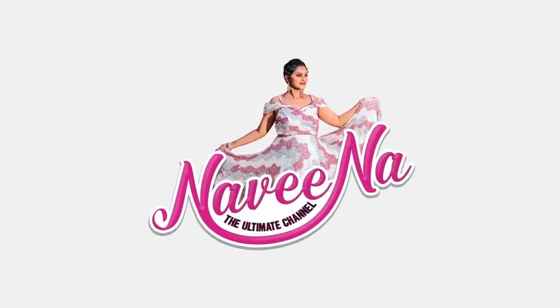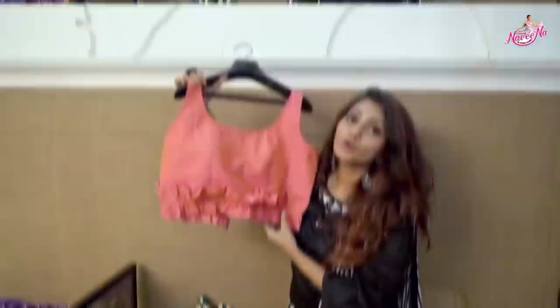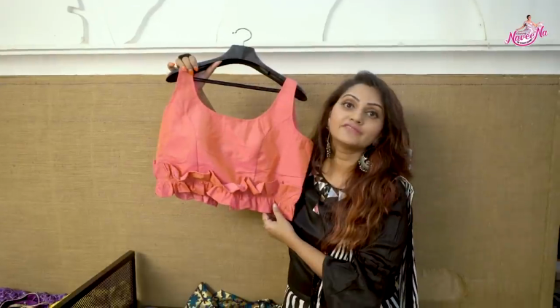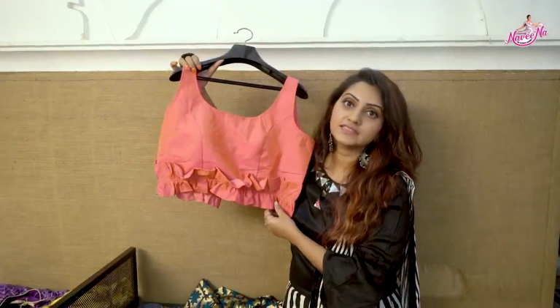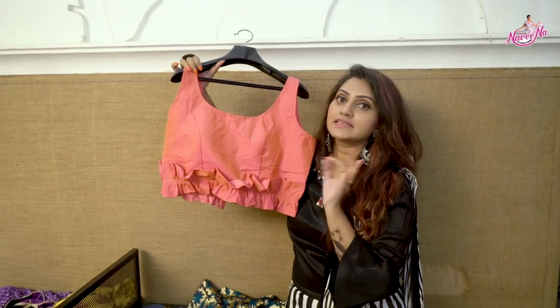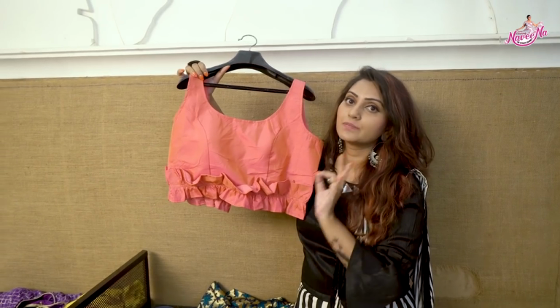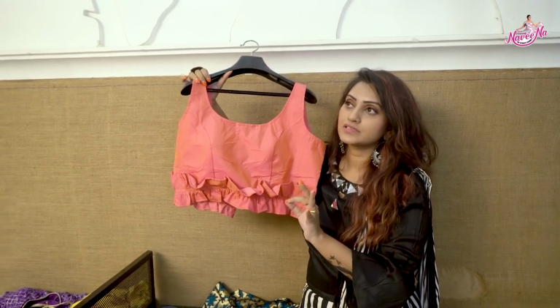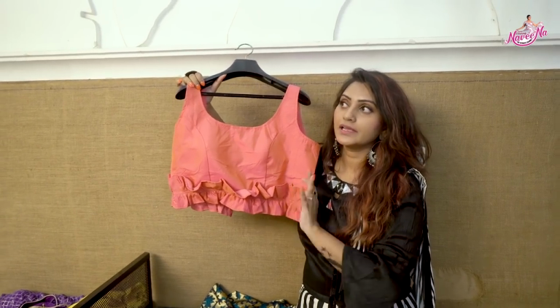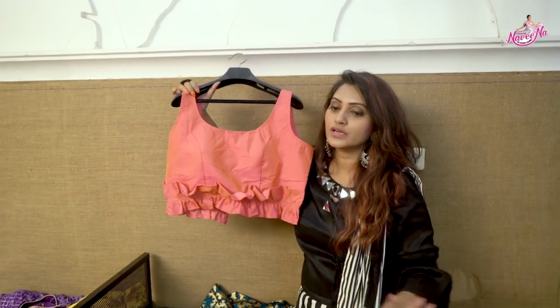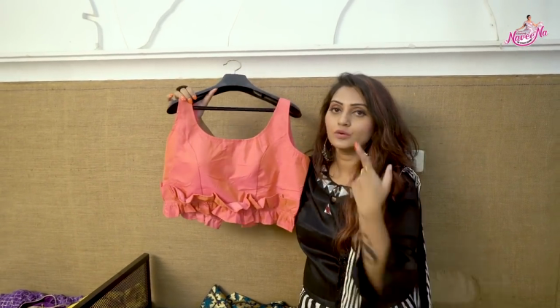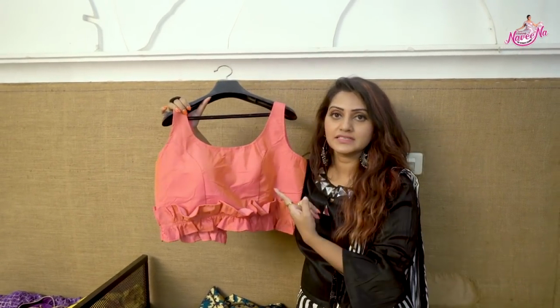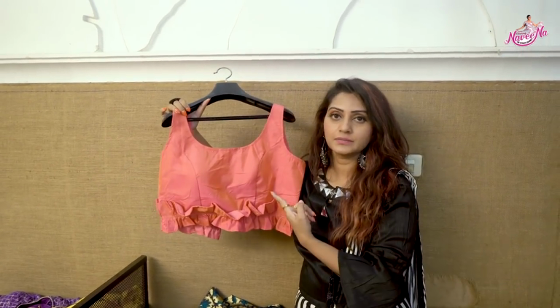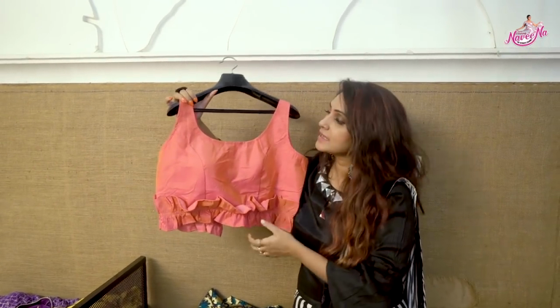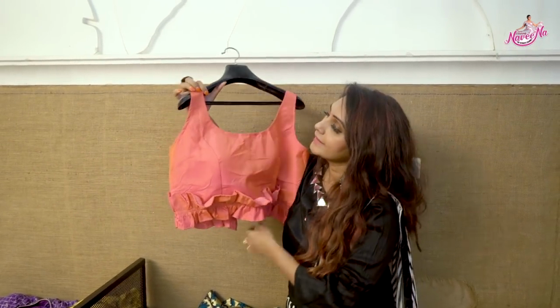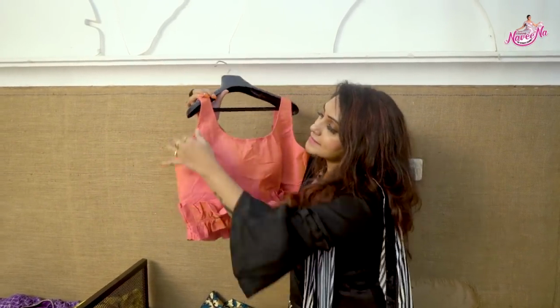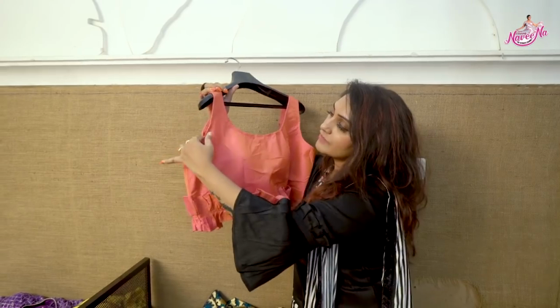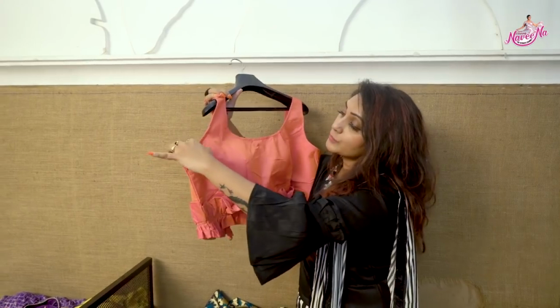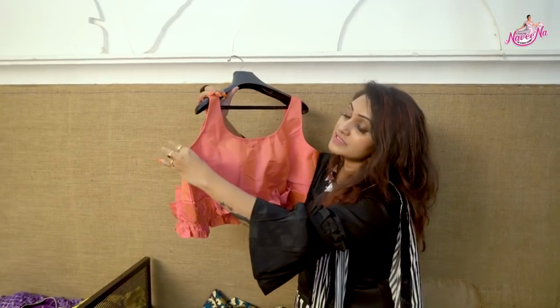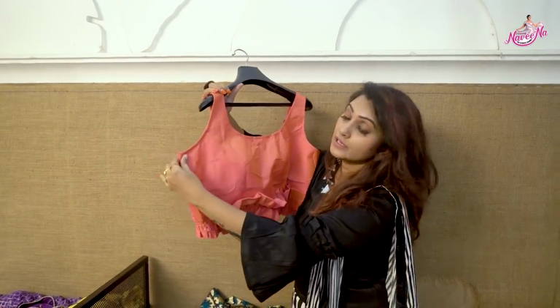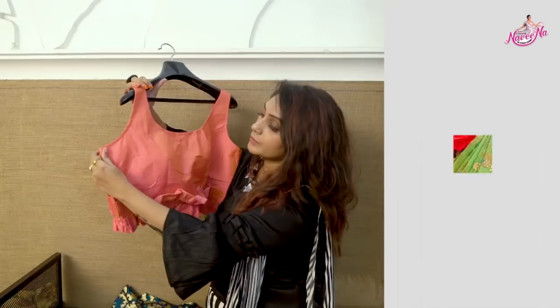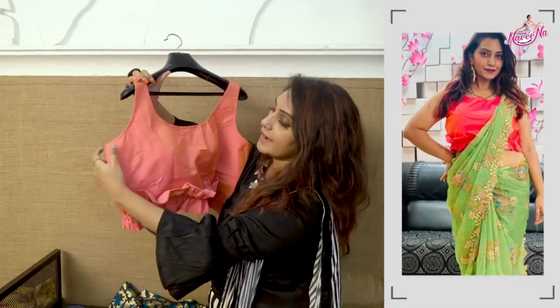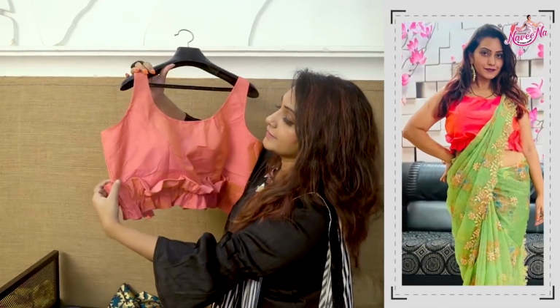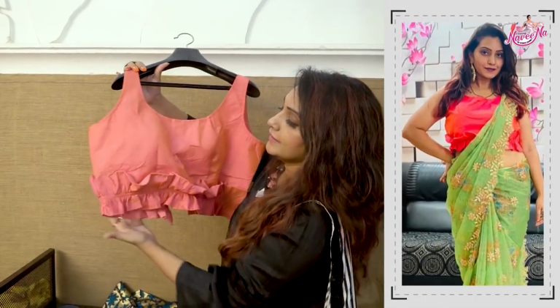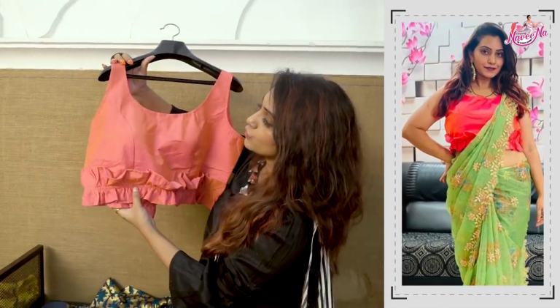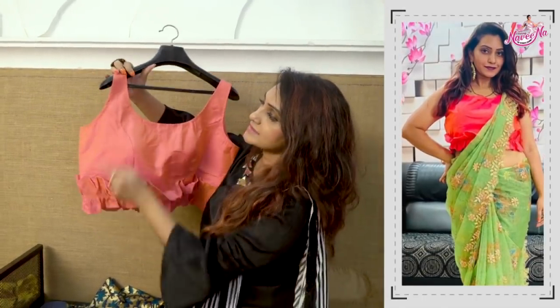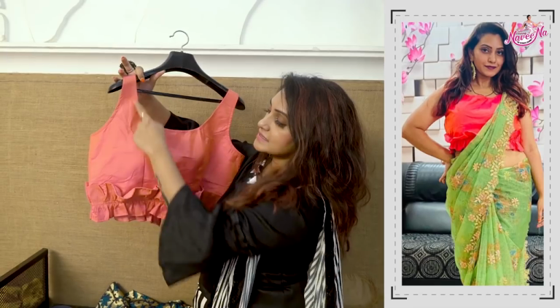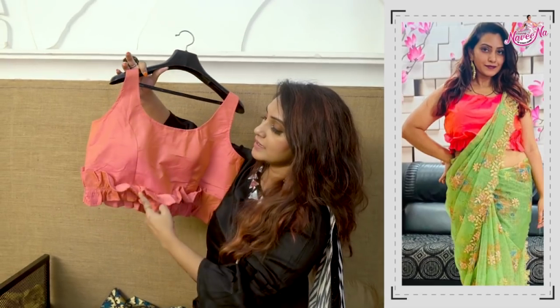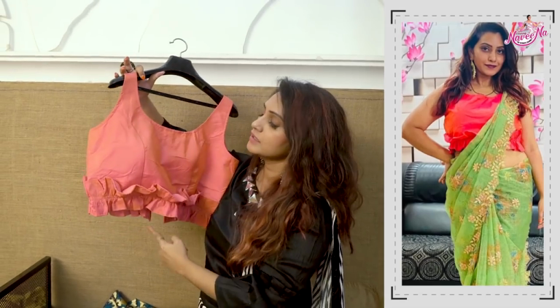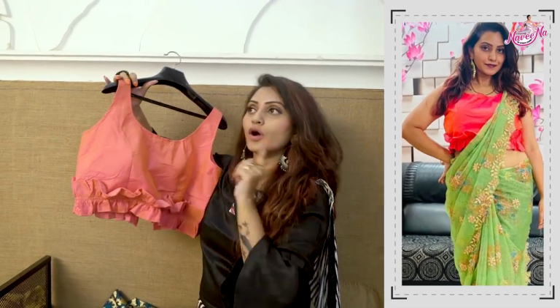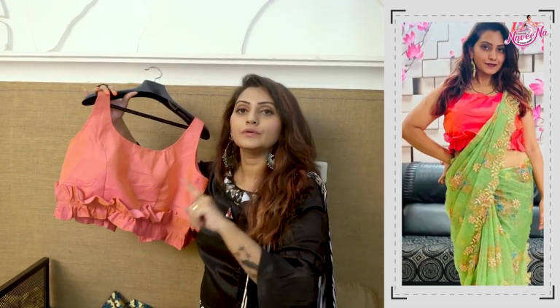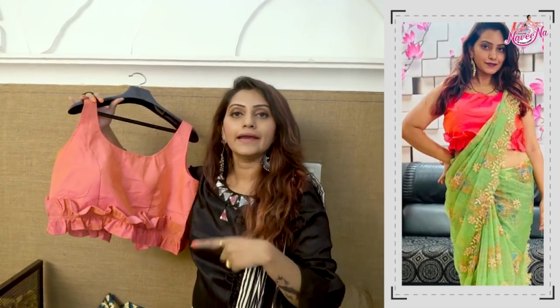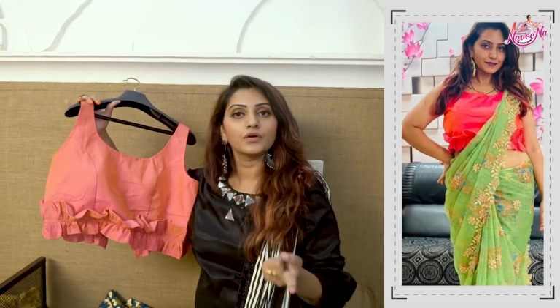My first blouse is a sleeveless bow blouse. It's sleeveless and trending. I also have my size and length — it's a crop top blouse style.